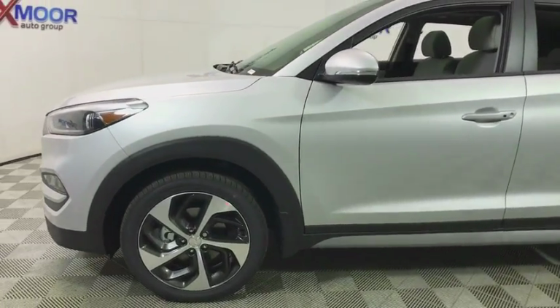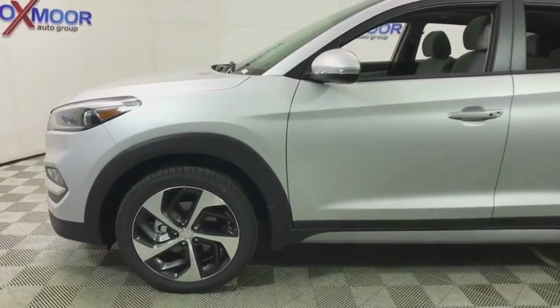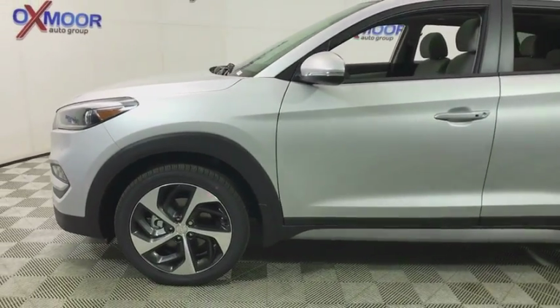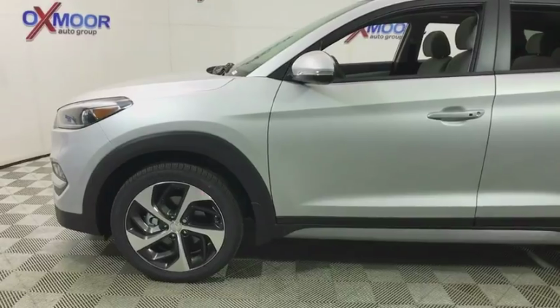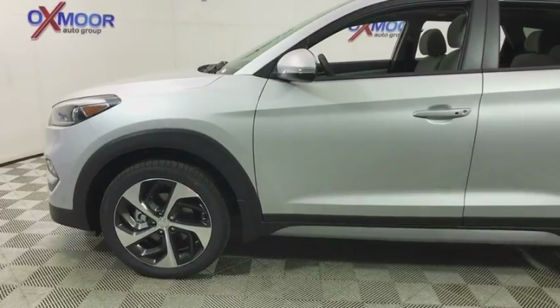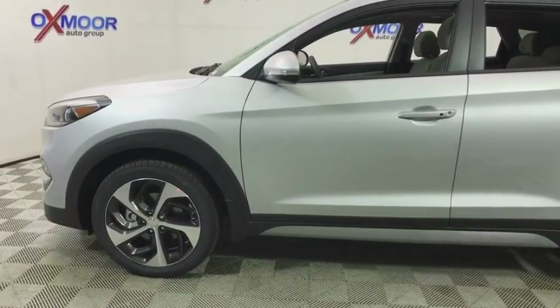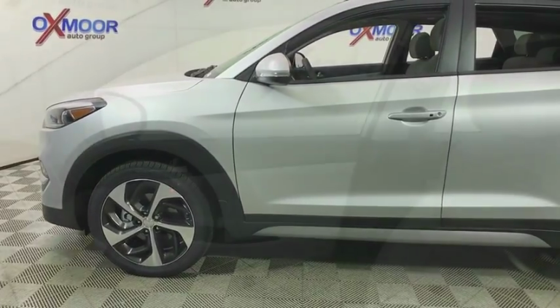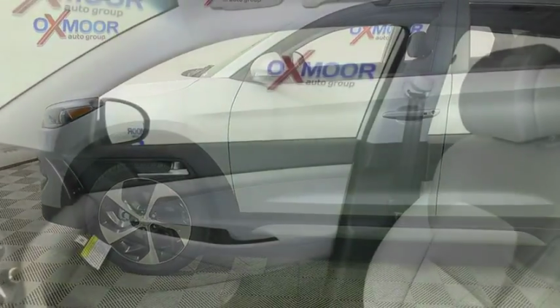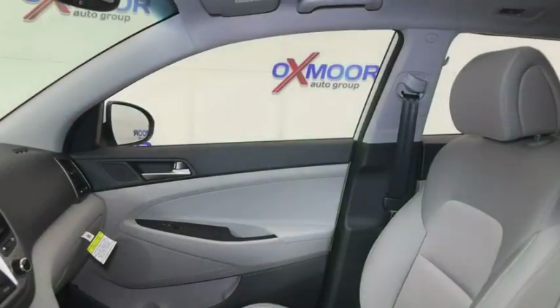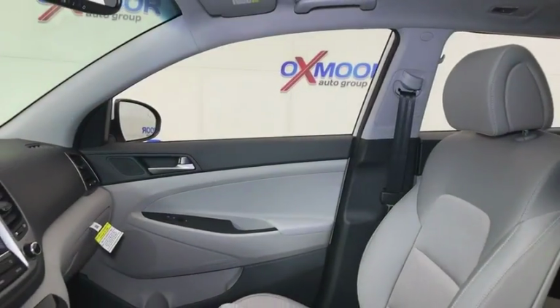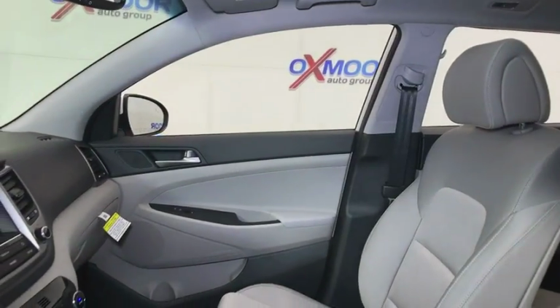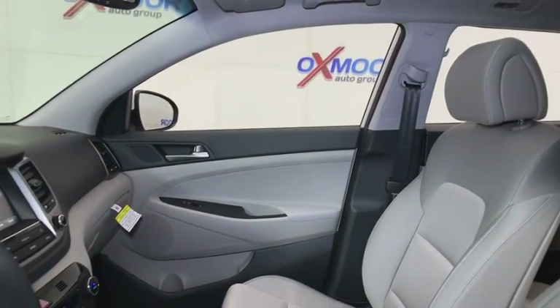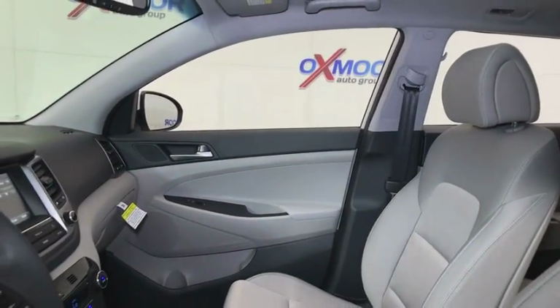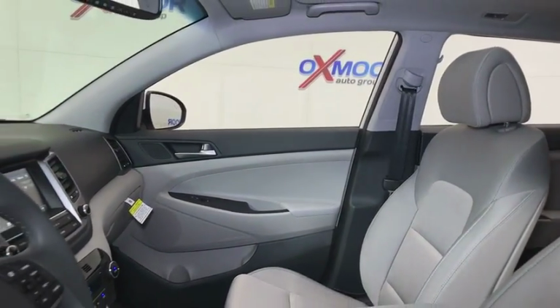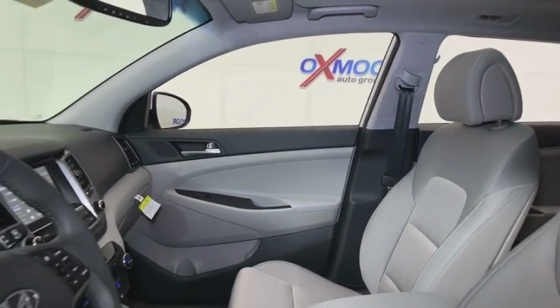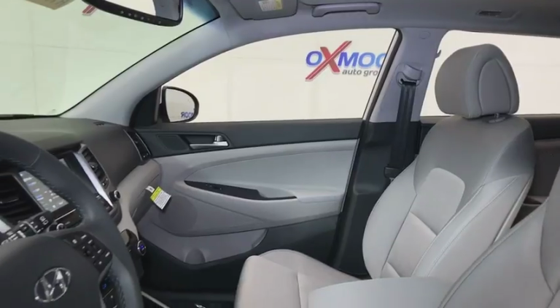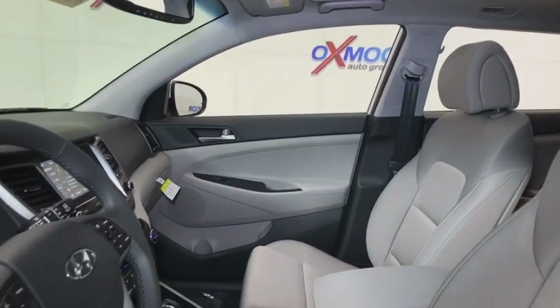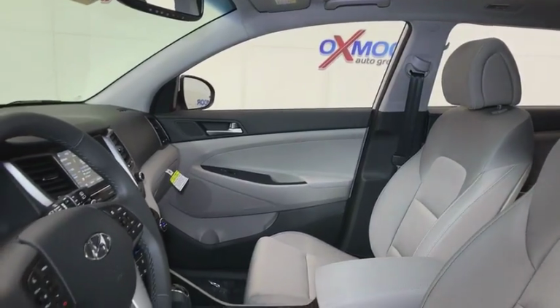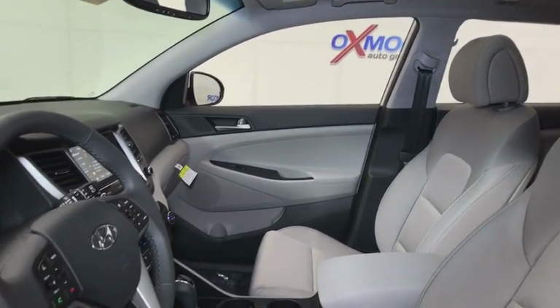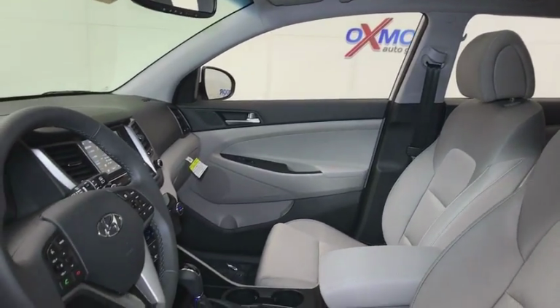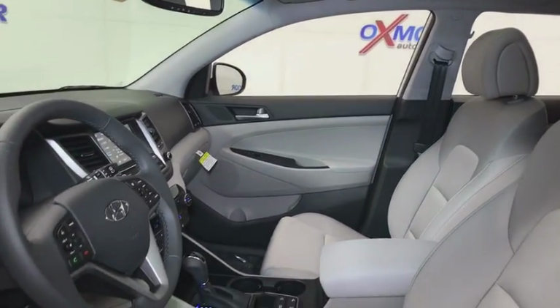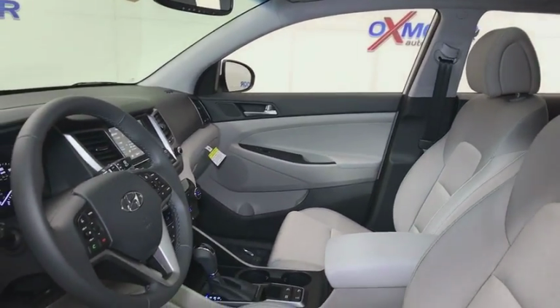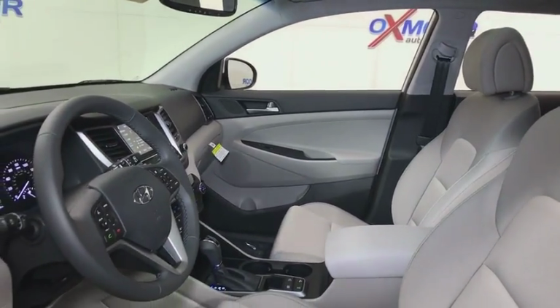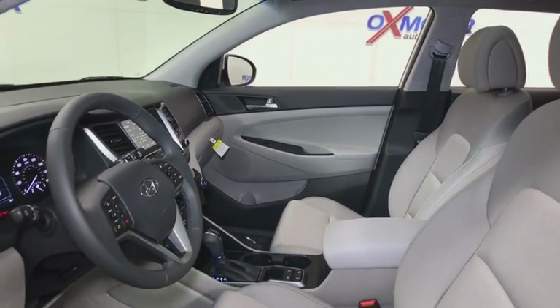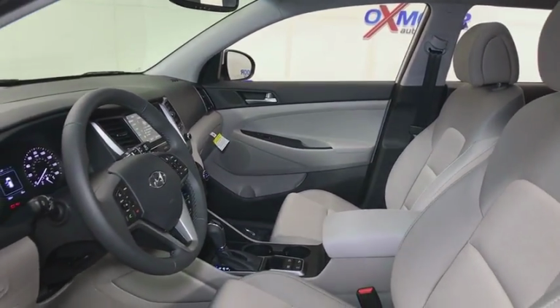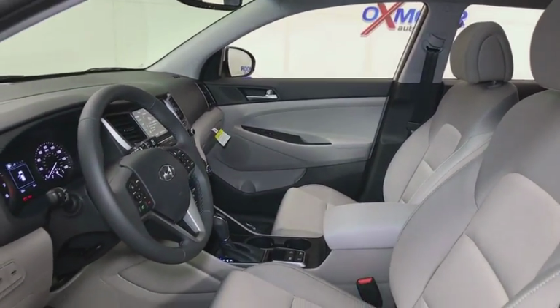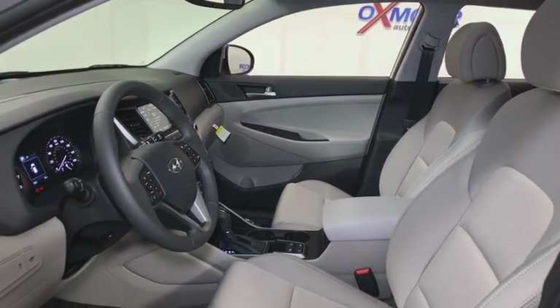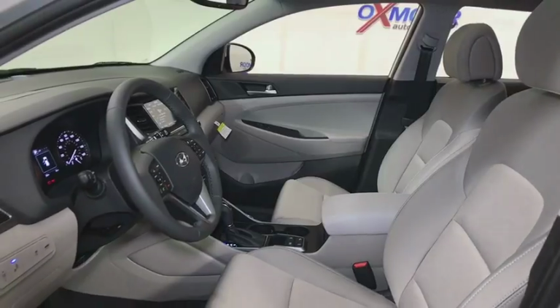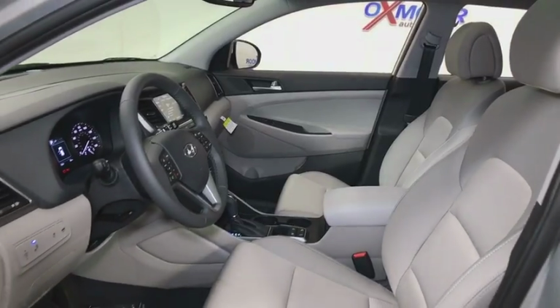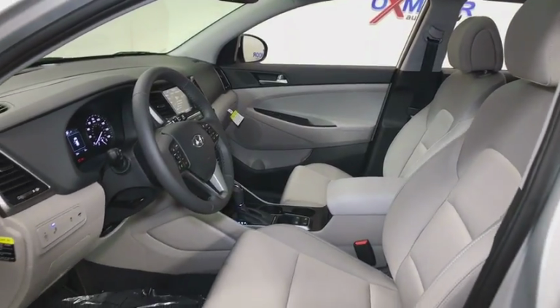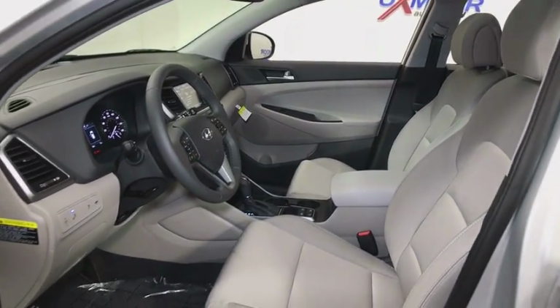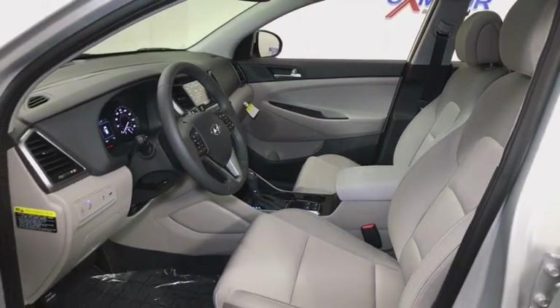Here are some of this vehicle's great options: traction control, power liftgate, dual airbags, power steering, four-wheel disc brakes, electronic stability control, fog lights, heated front seats, trip computer, power windows.